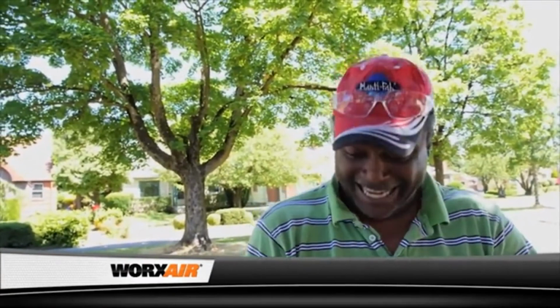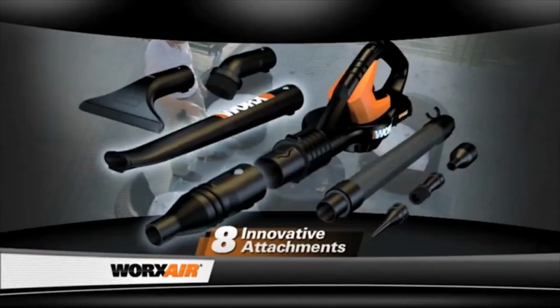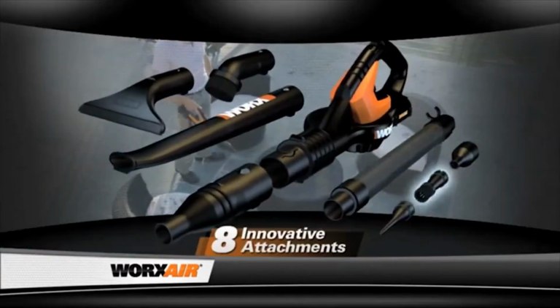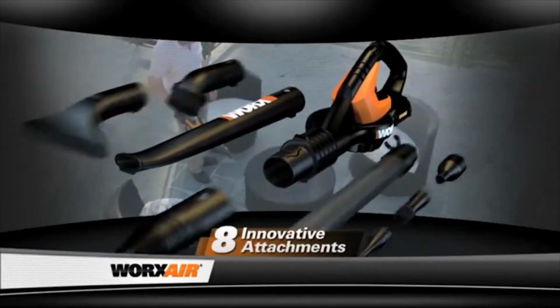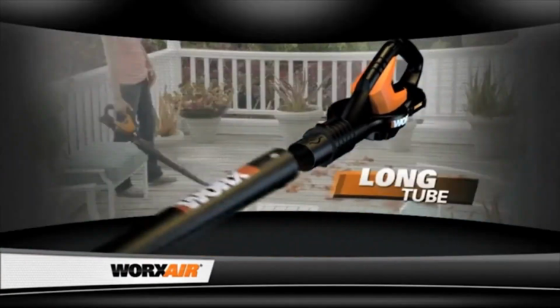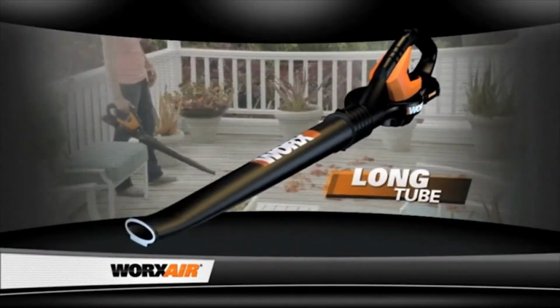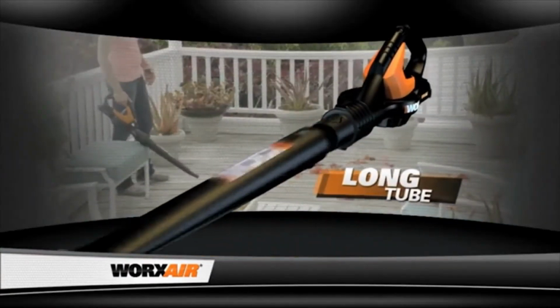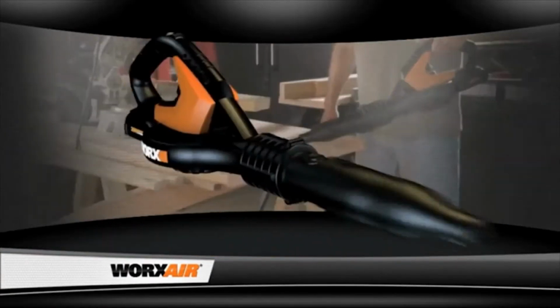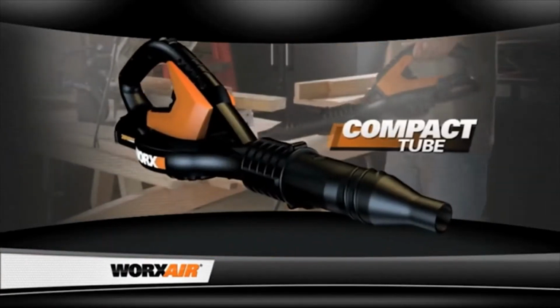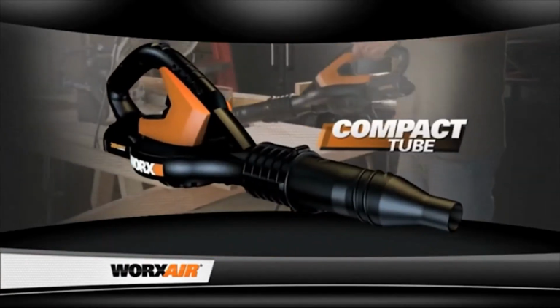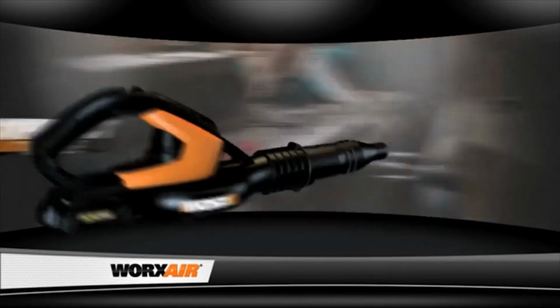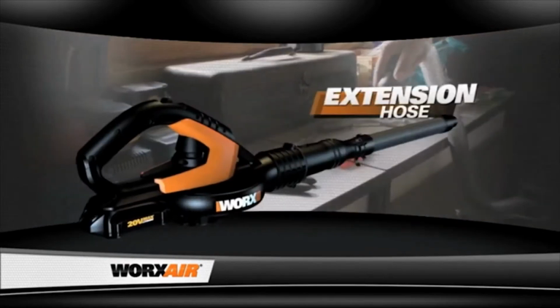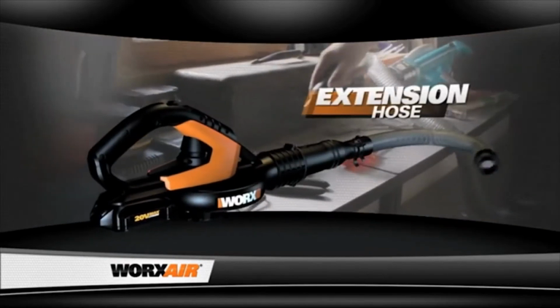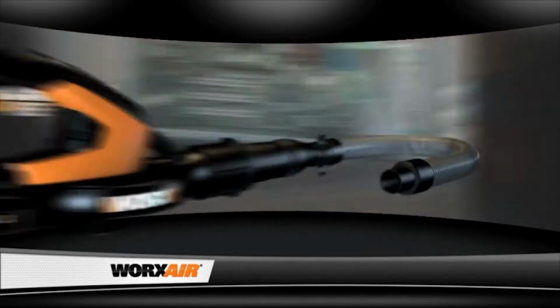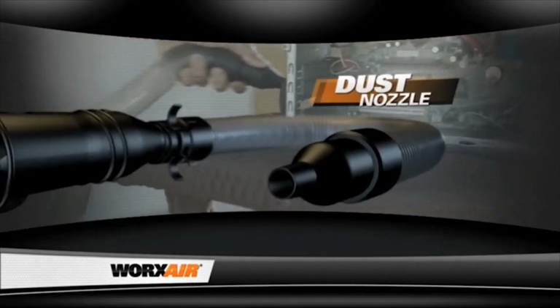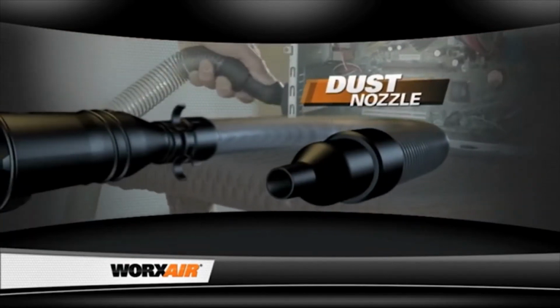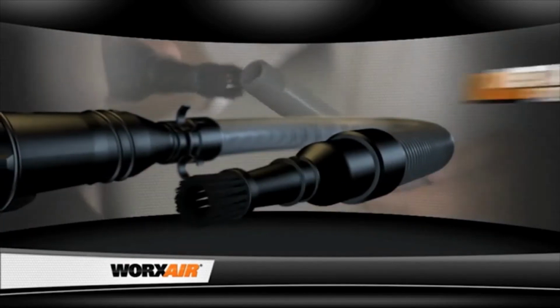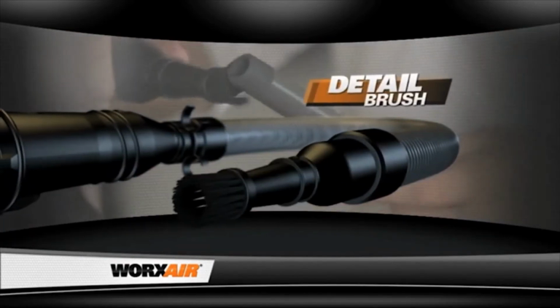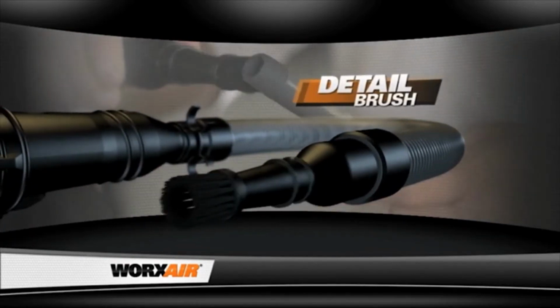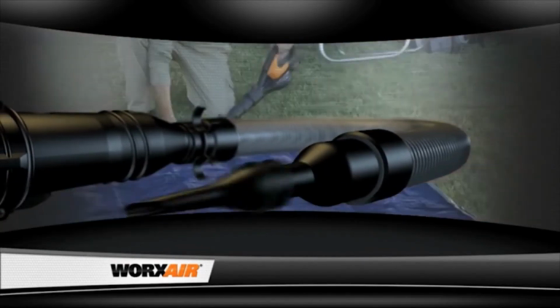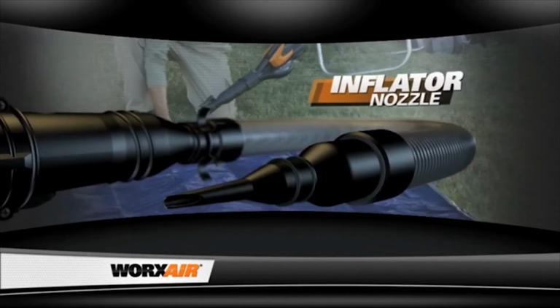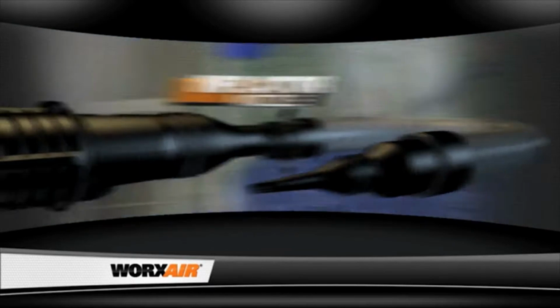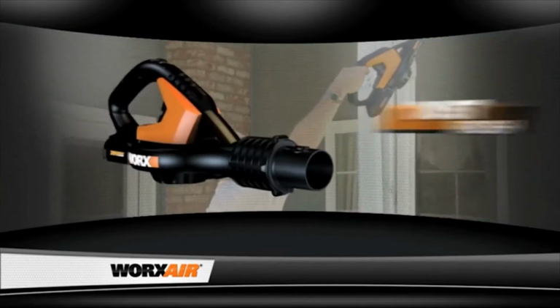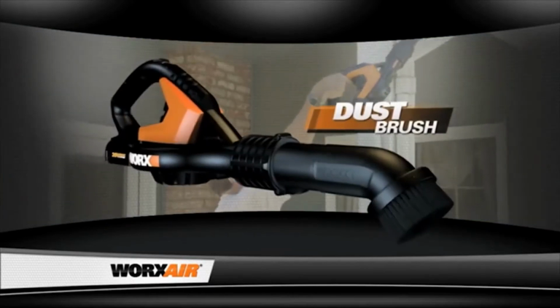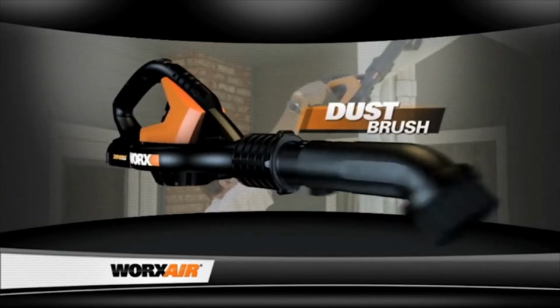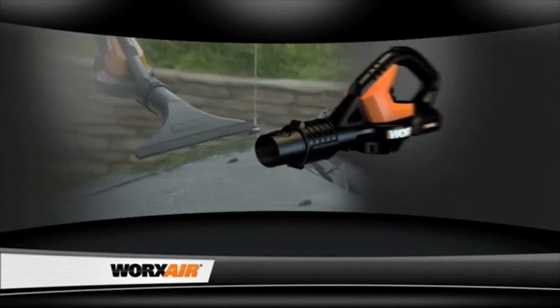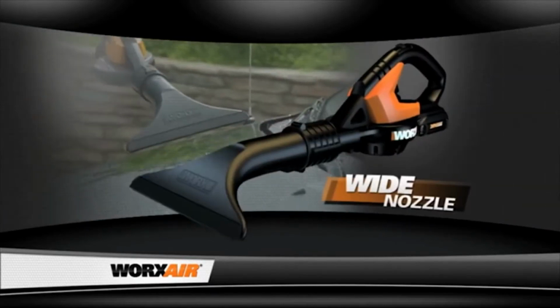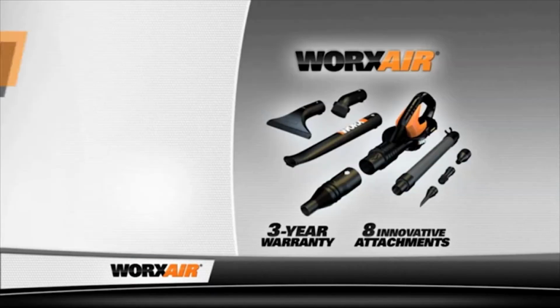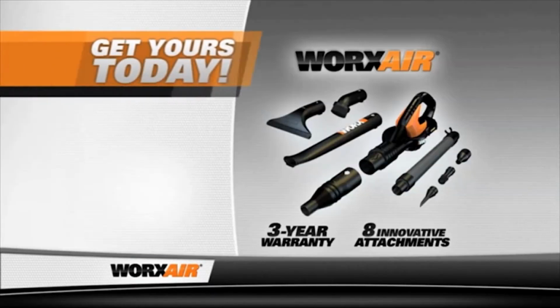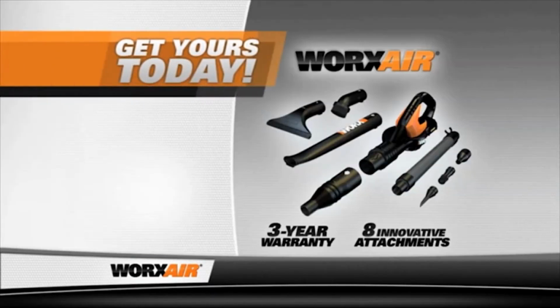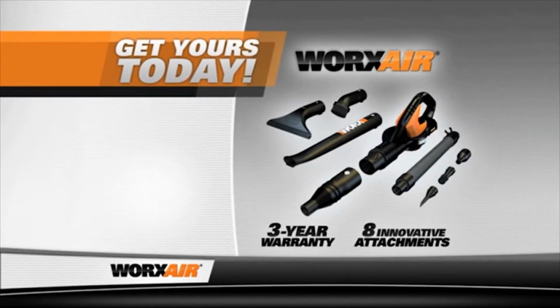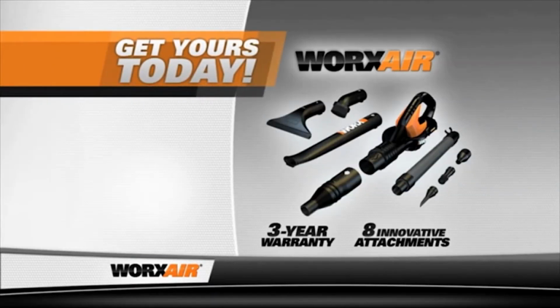And it comes with eight innovative attachments for blowing, tidying, maneuvering, dusting, detailing, inflating, brushing, and drying. Don't wait. Pick up your WorksAir today.